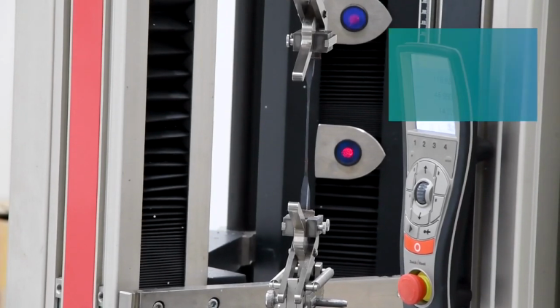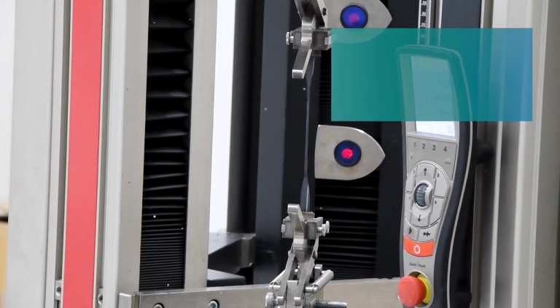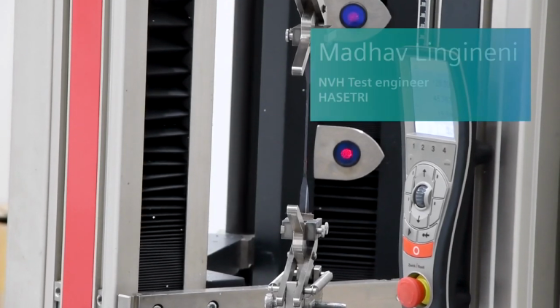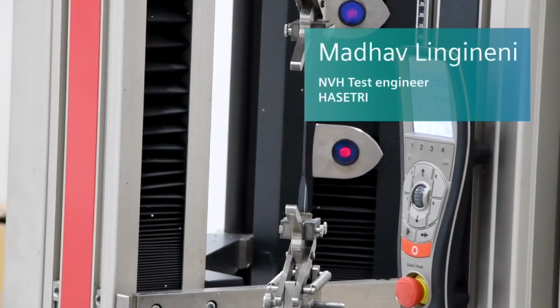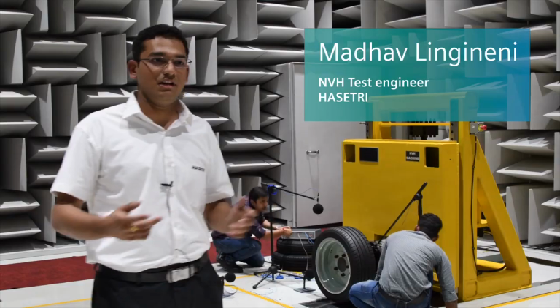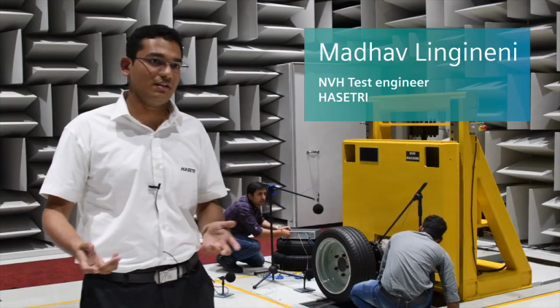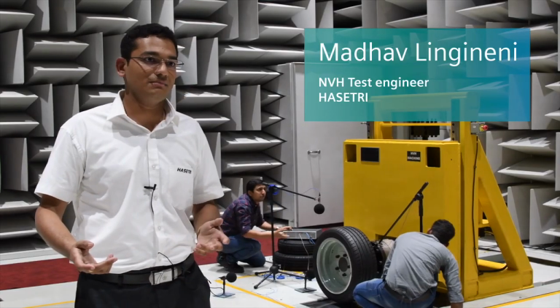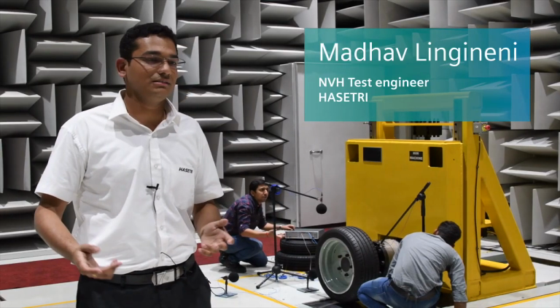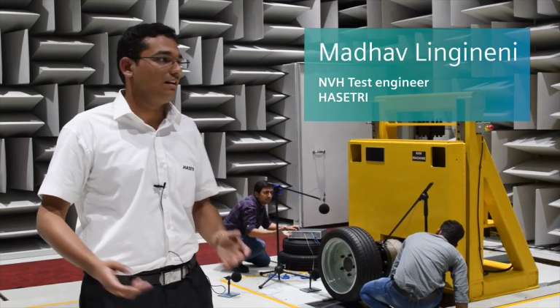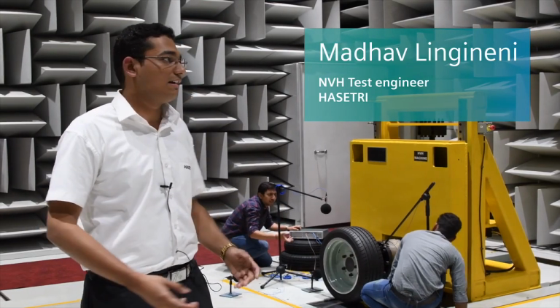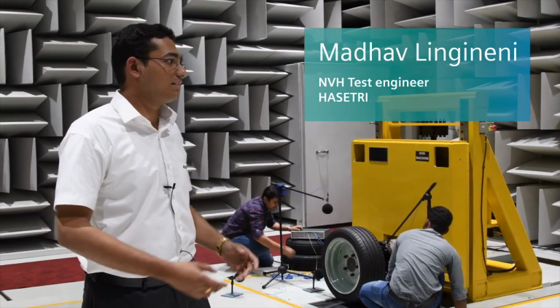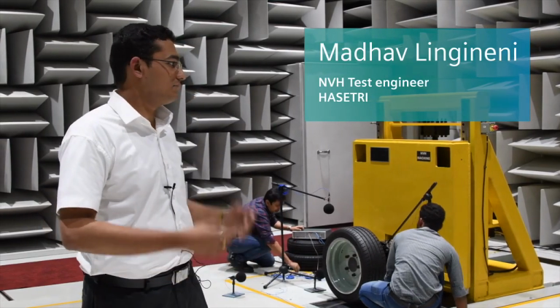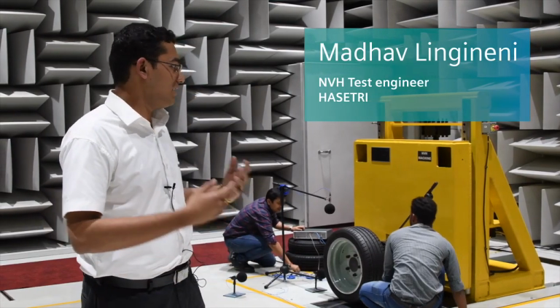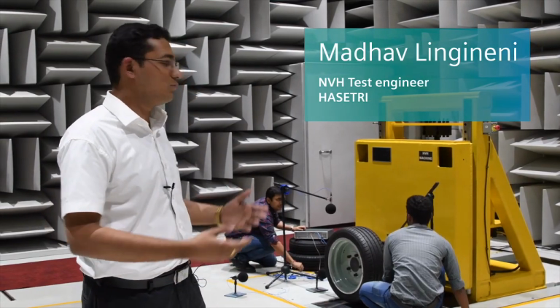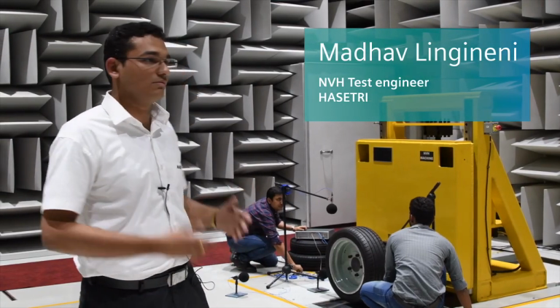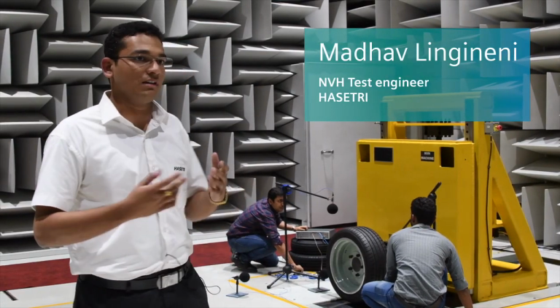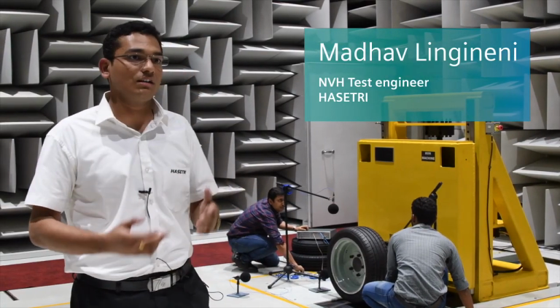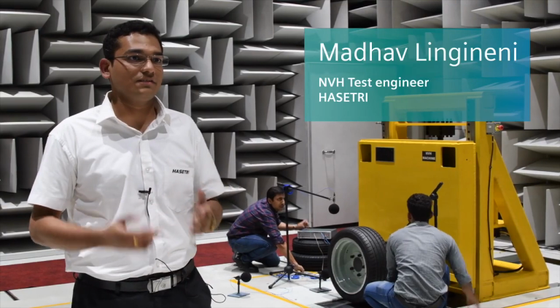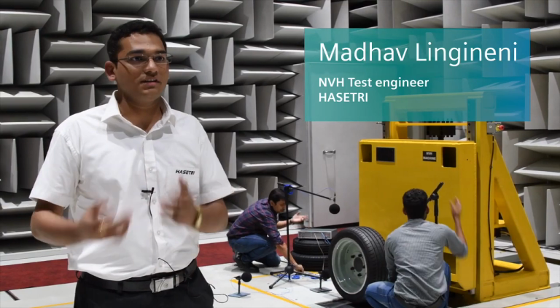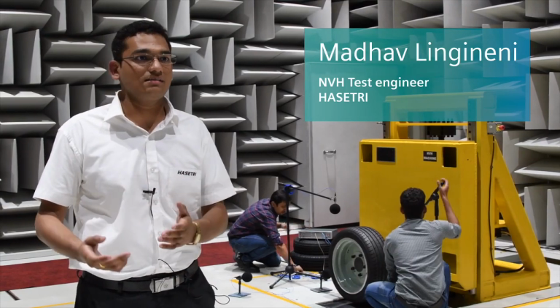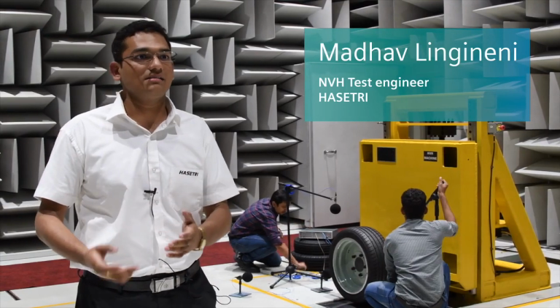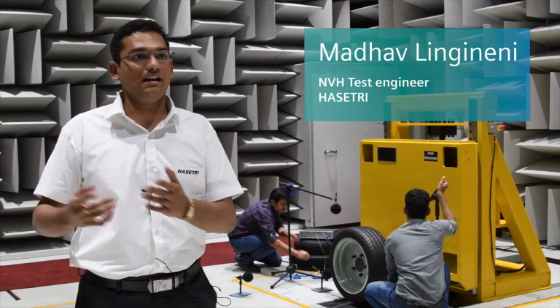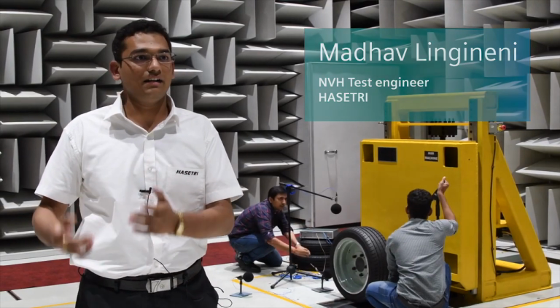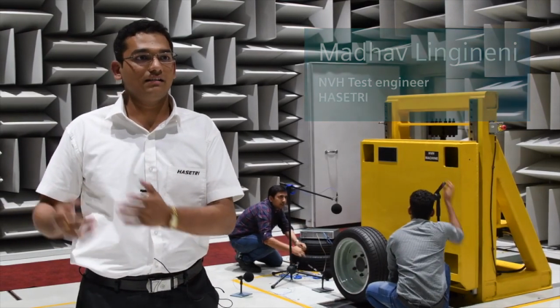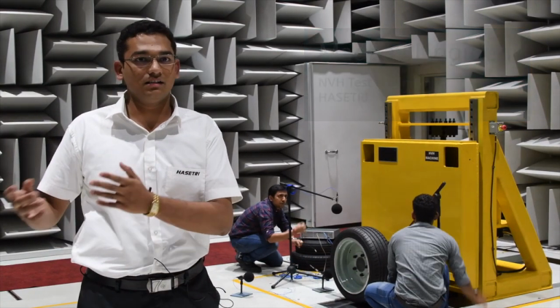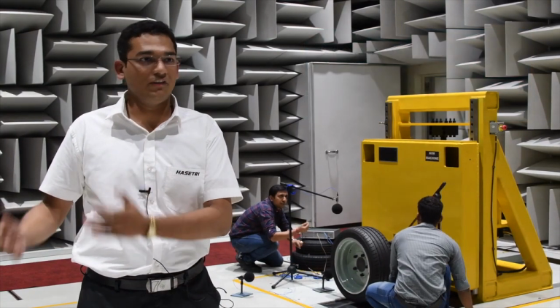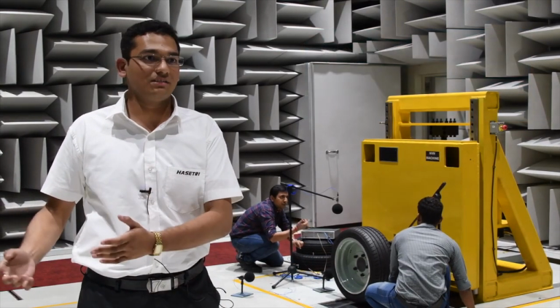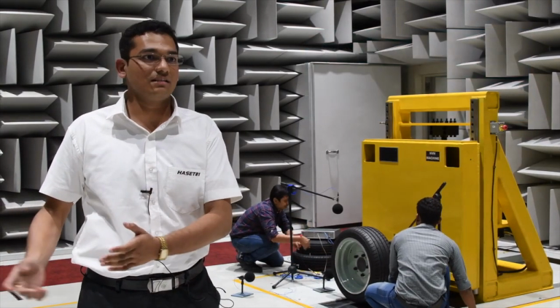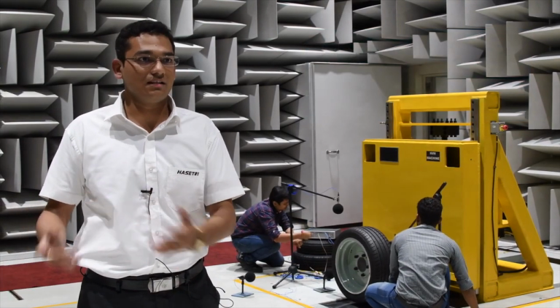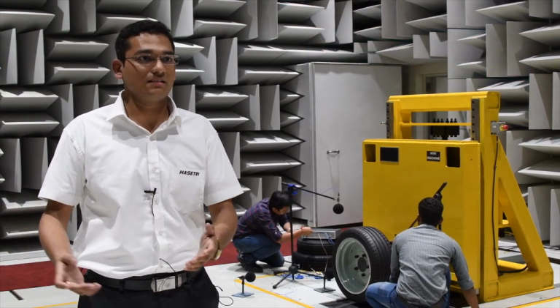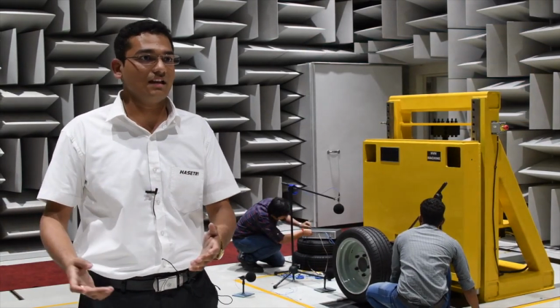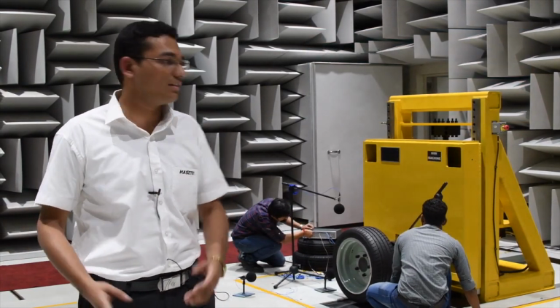This is called a semi-anechoic chamber and we do all kinds of noise testings and related vibration testings inside the chamber.